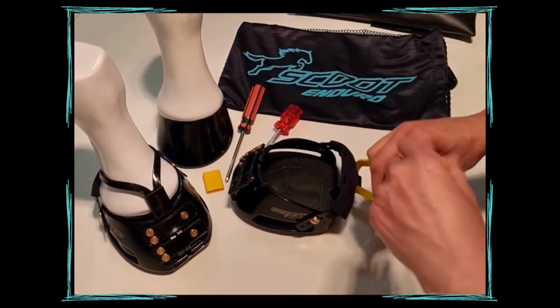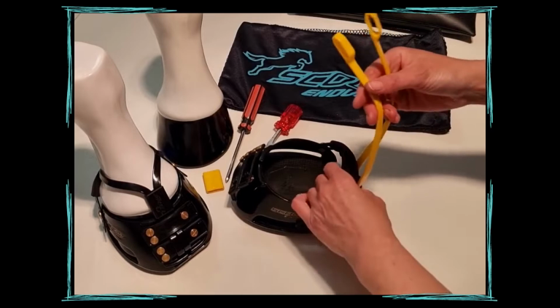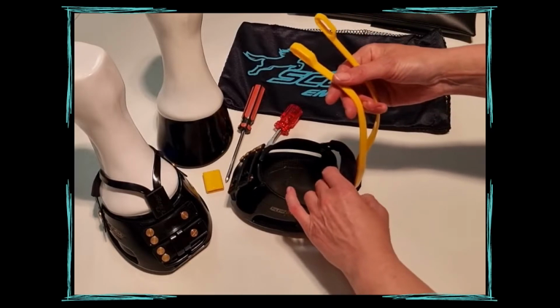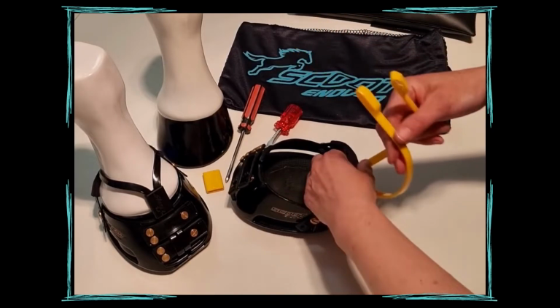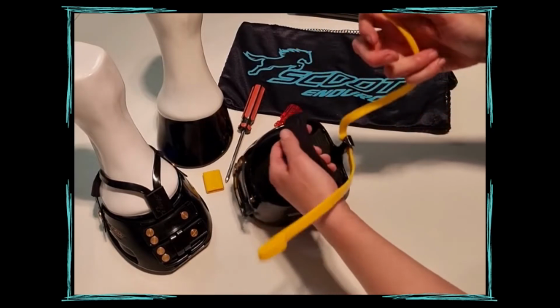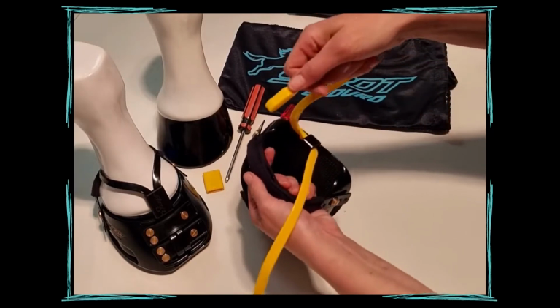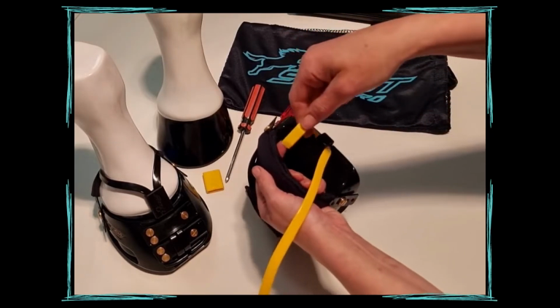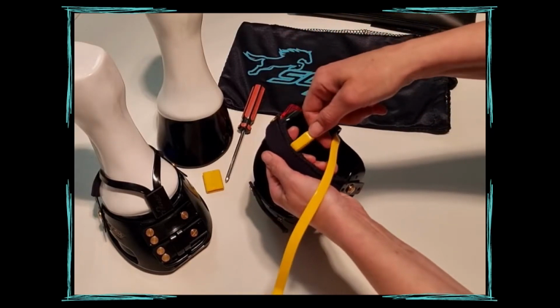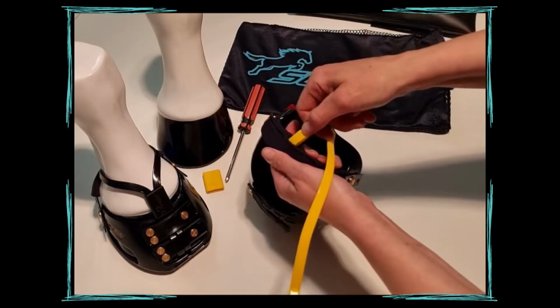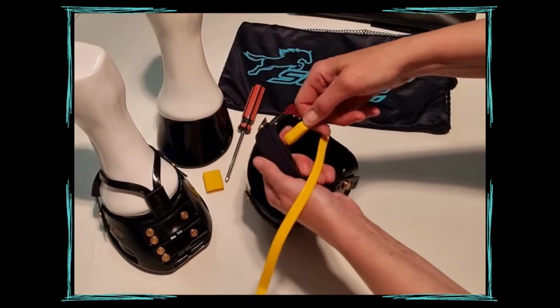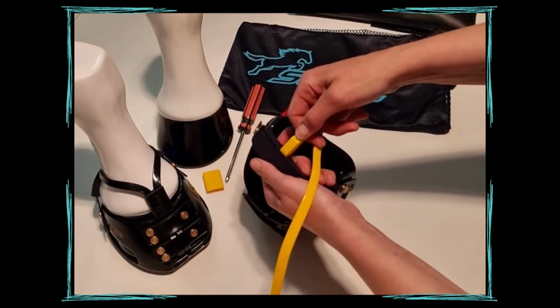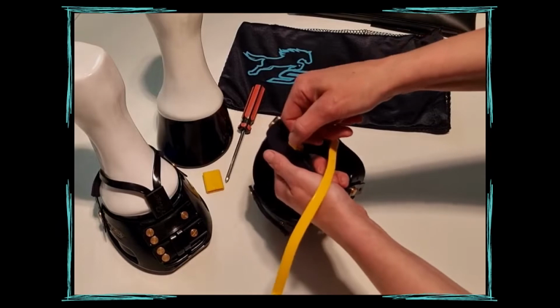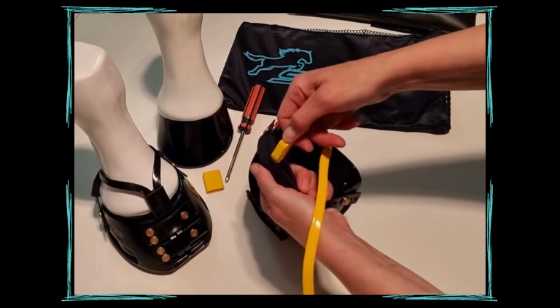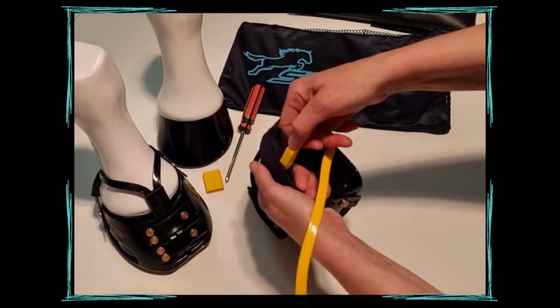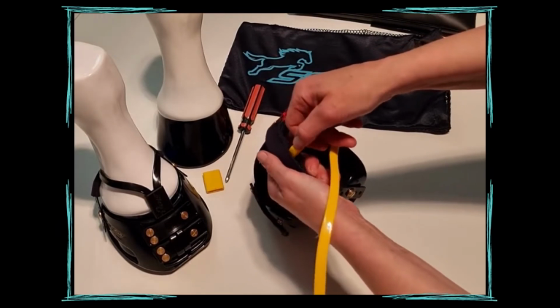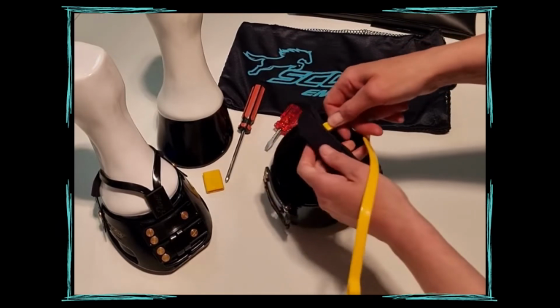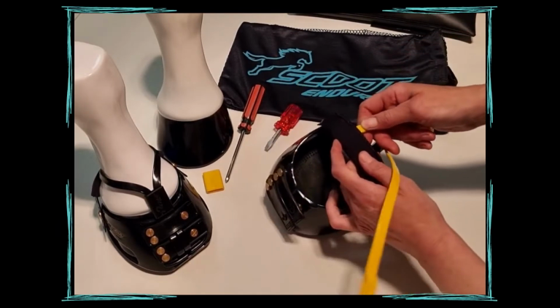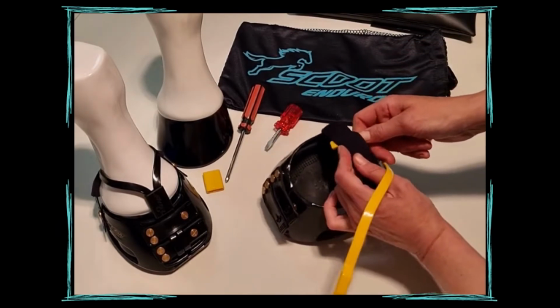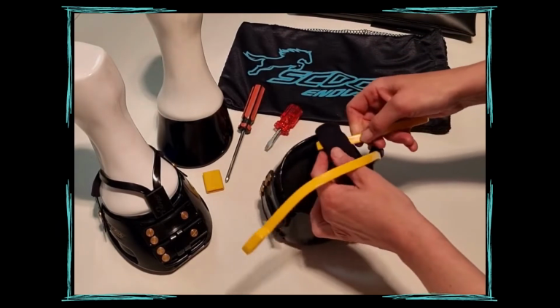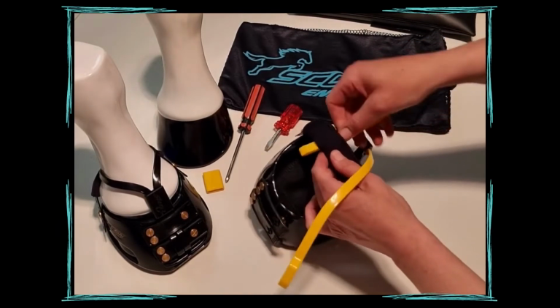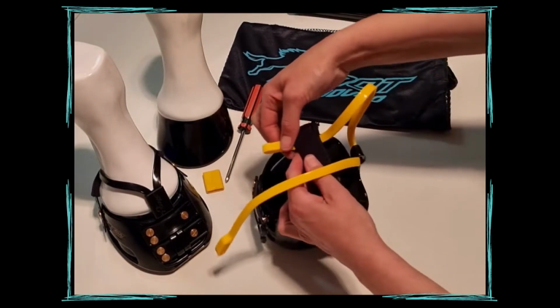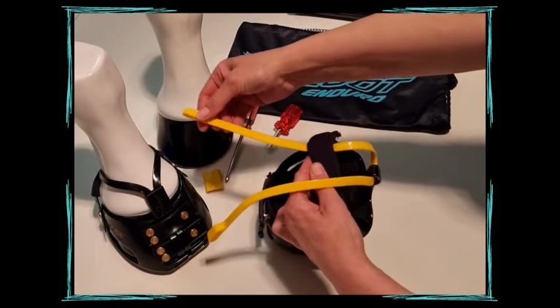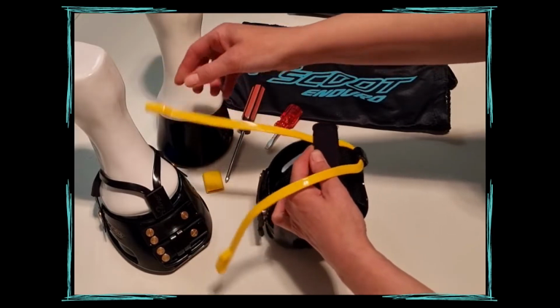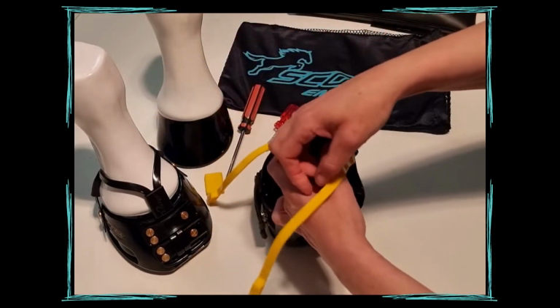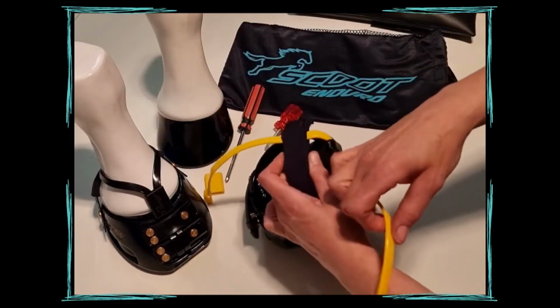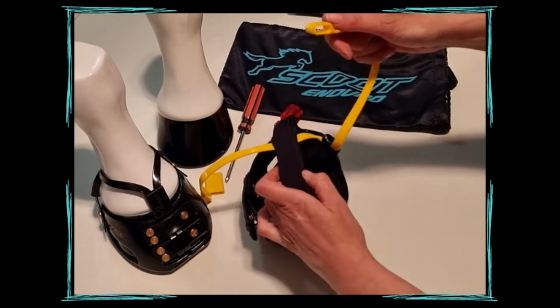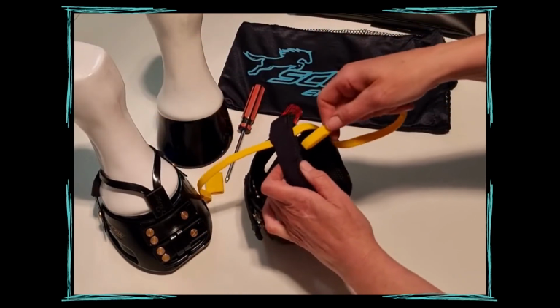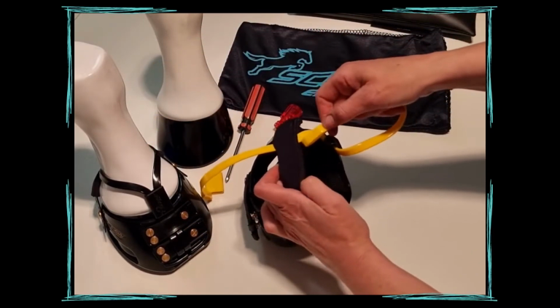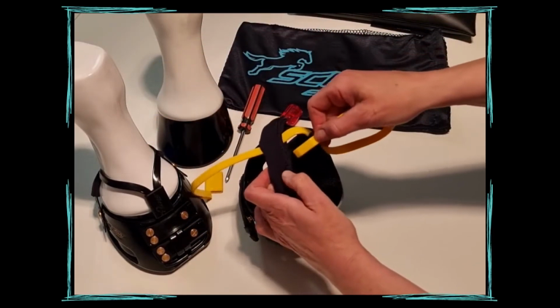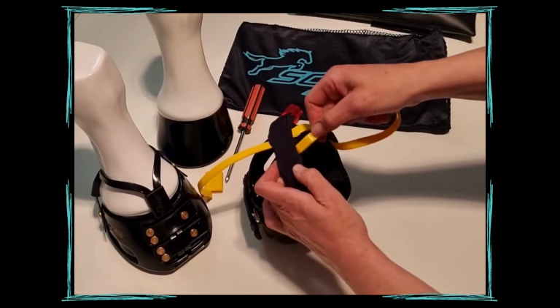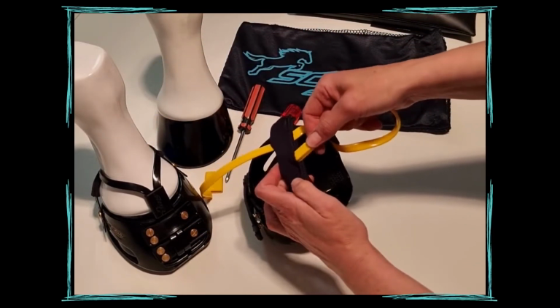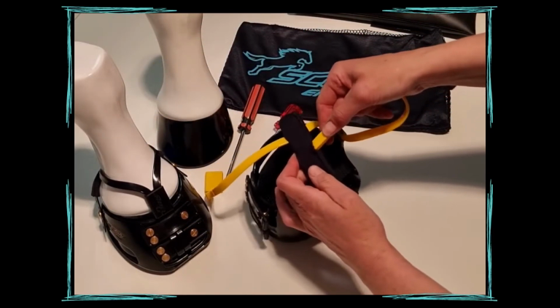Once that's done, simply thread the mud straps through the opening in the bottom of the Gaiter. You might need to jiggle just a little bit to find the gaps and pull those through.